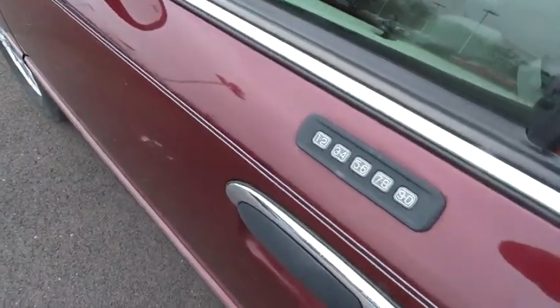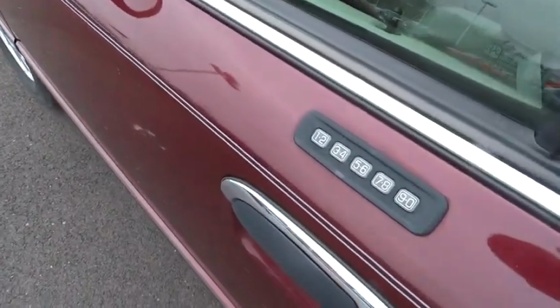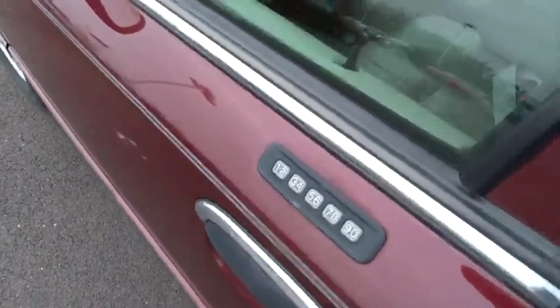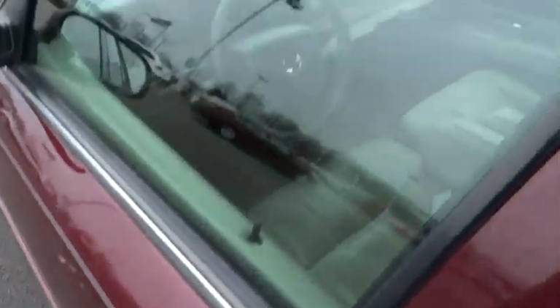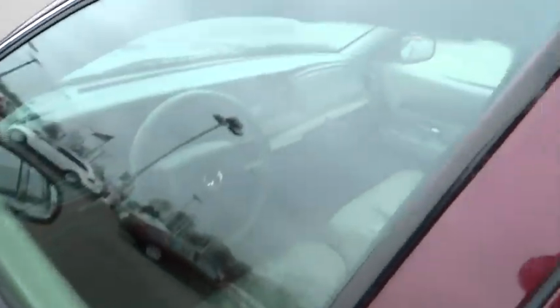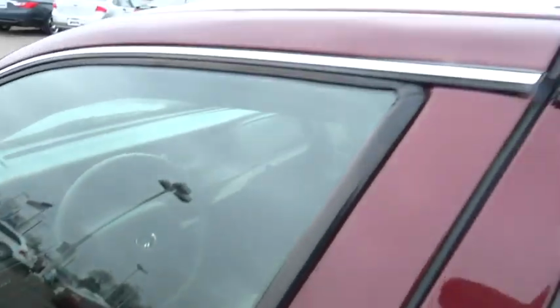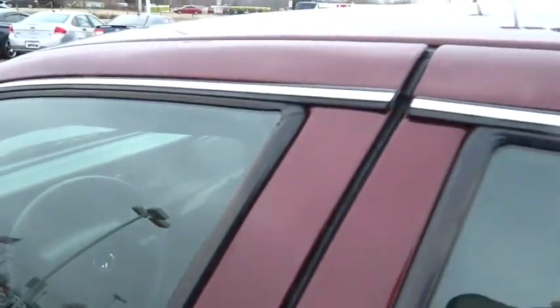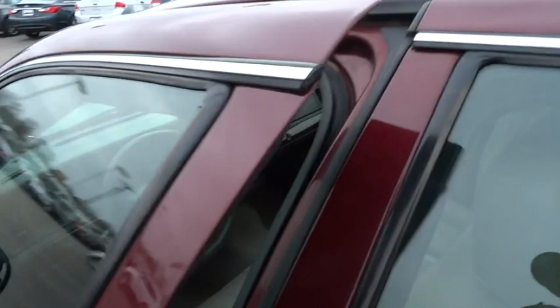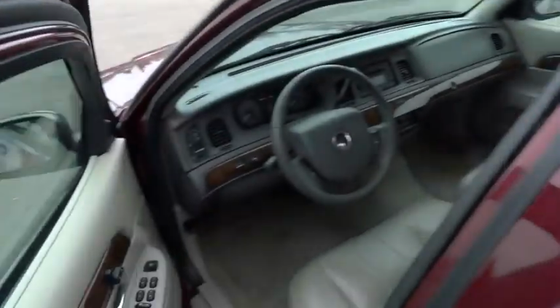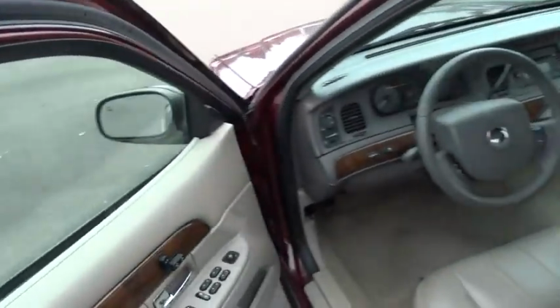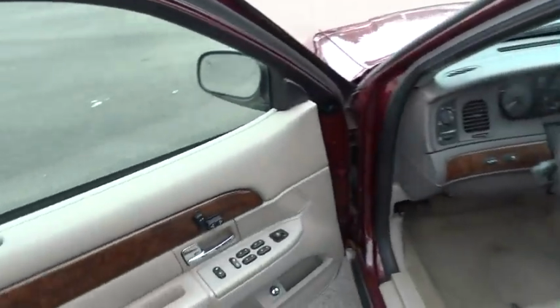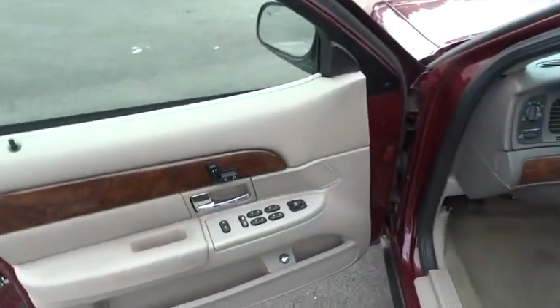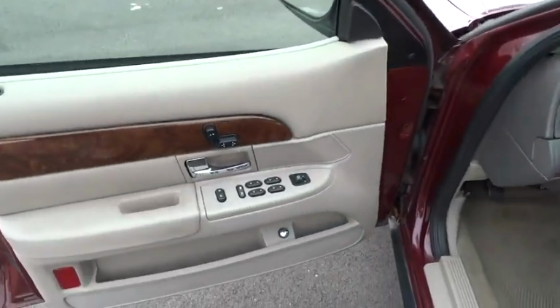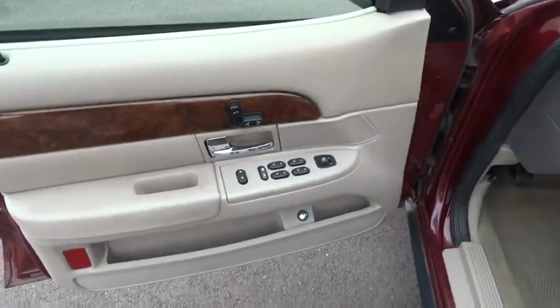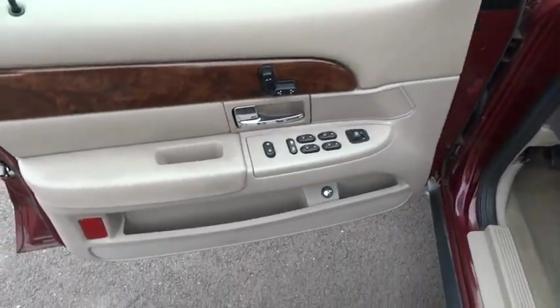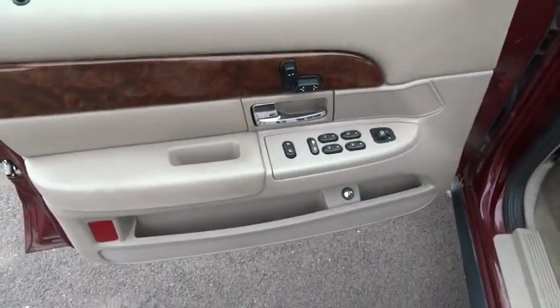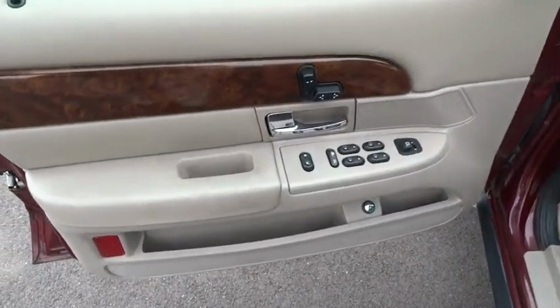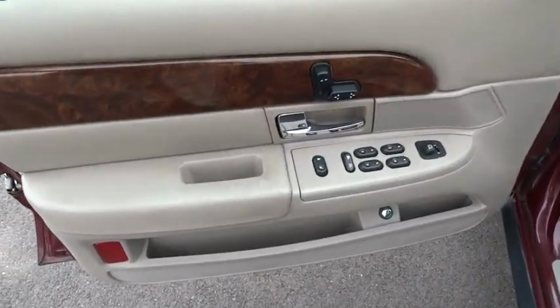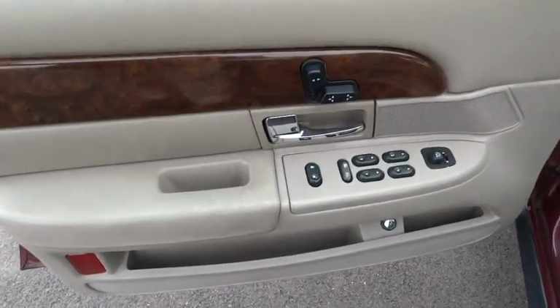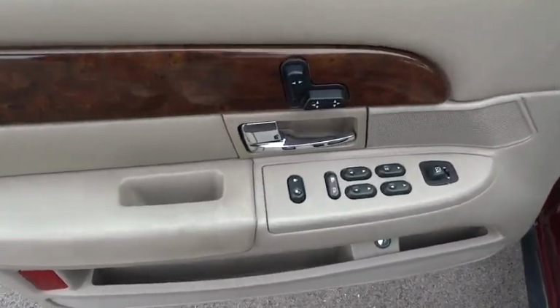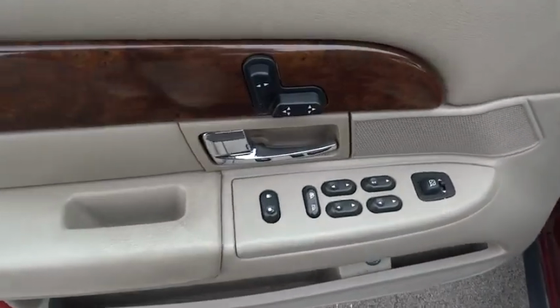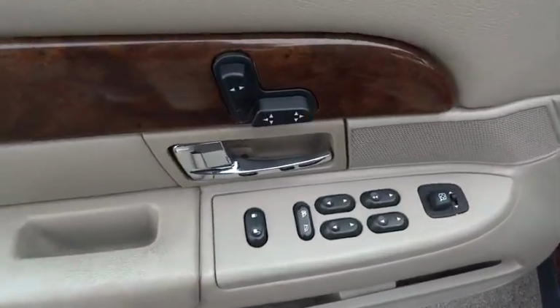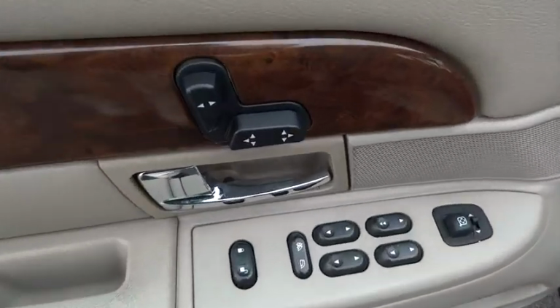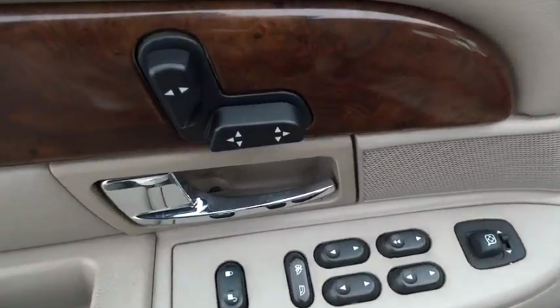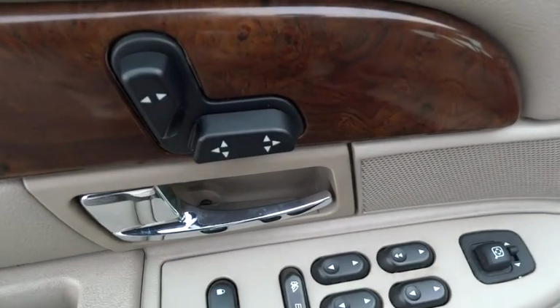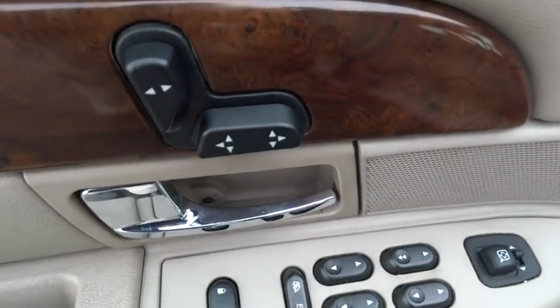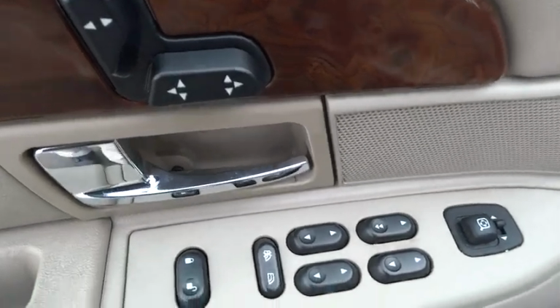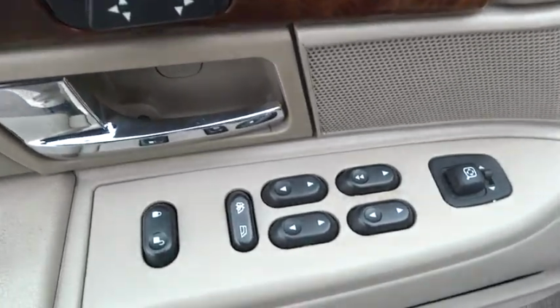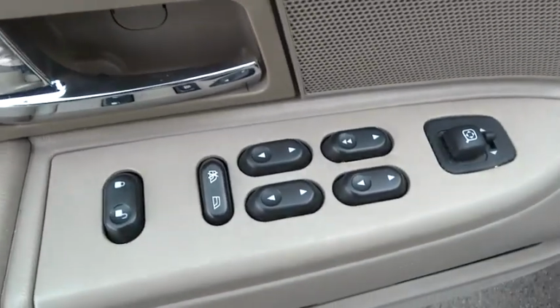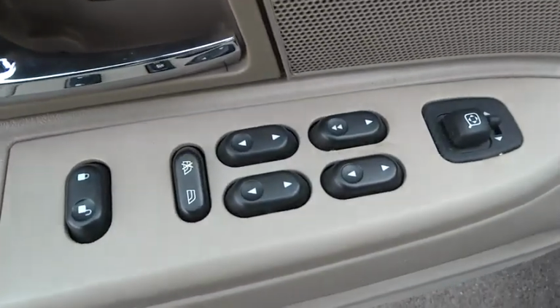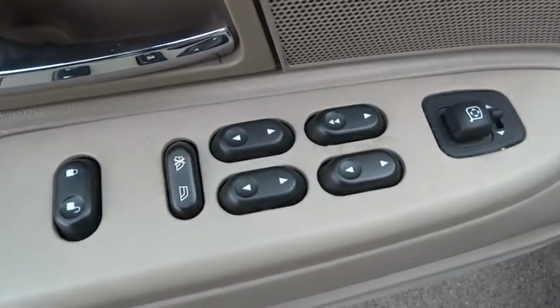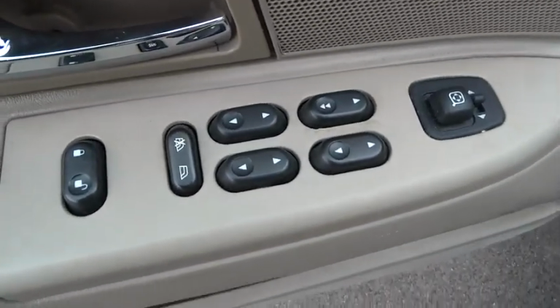Power windows, trip computer, leather-wrapped steering wheel, tilt steering wheel, six-passenger seating, power driver mirror, cup holders, four-piece floor mat set.